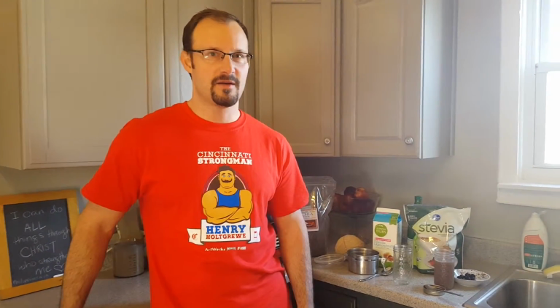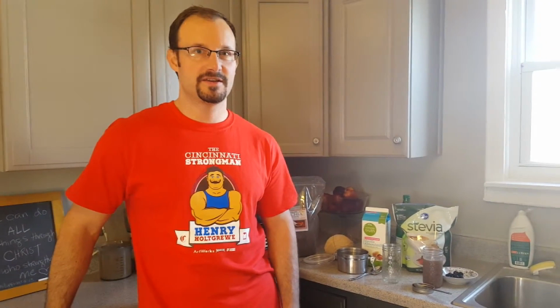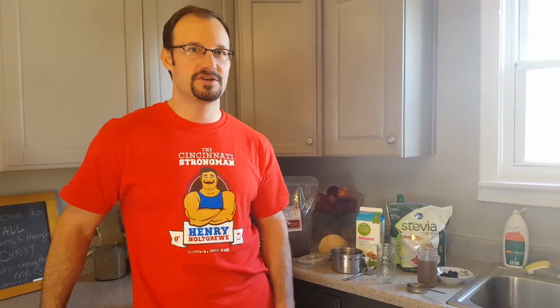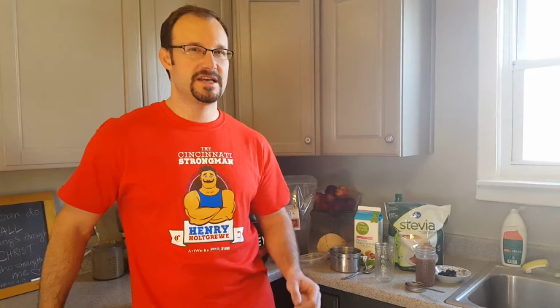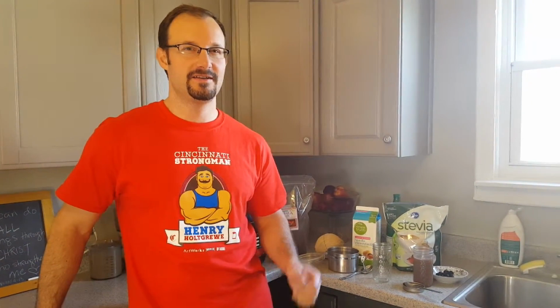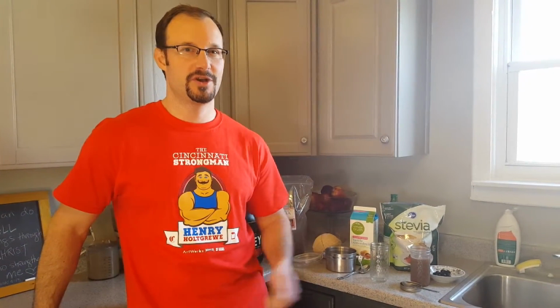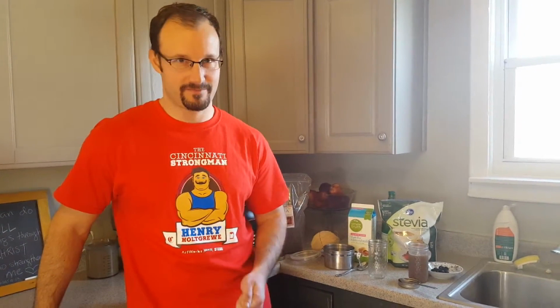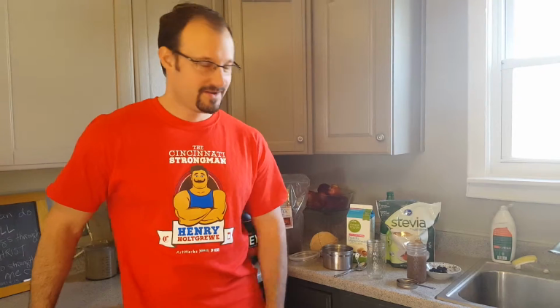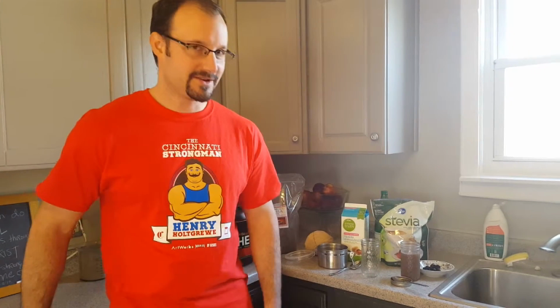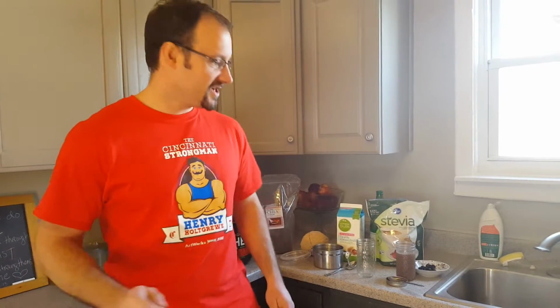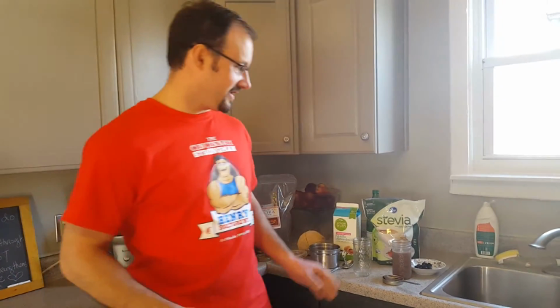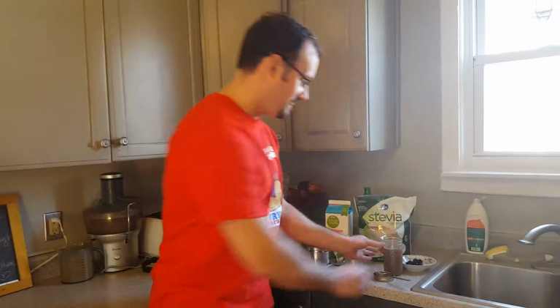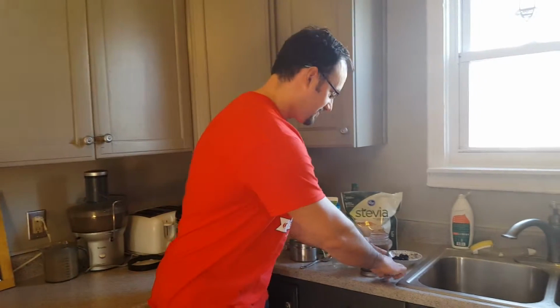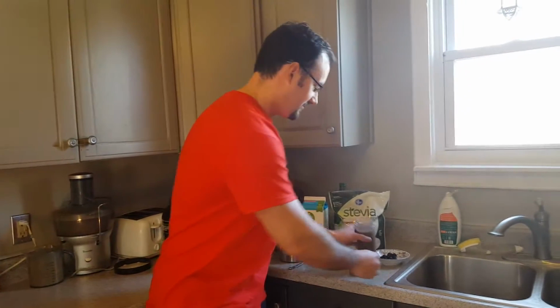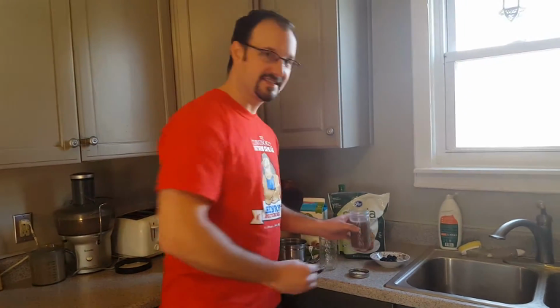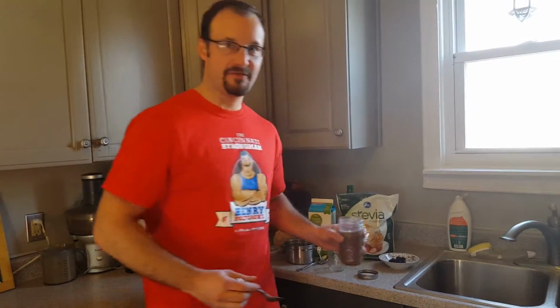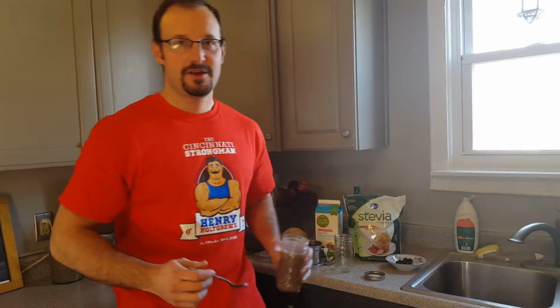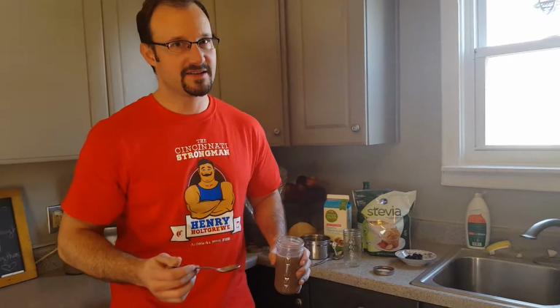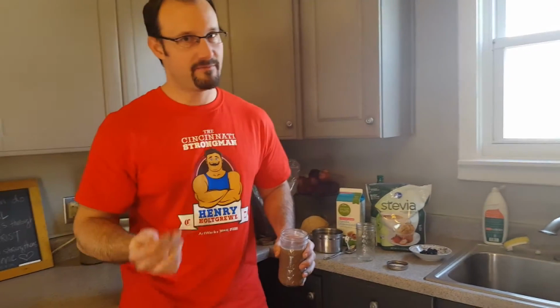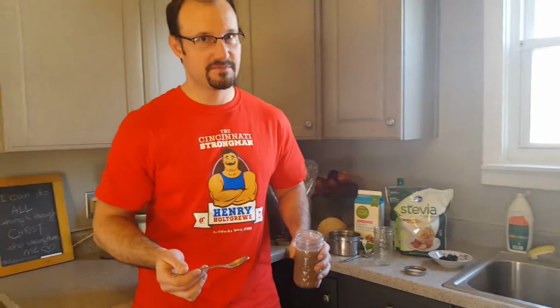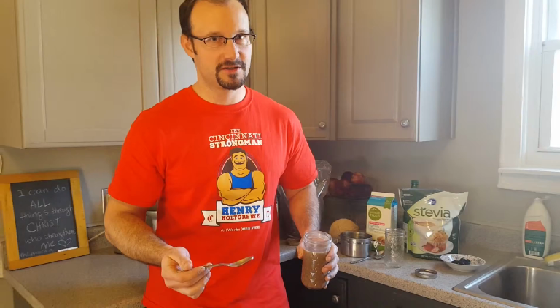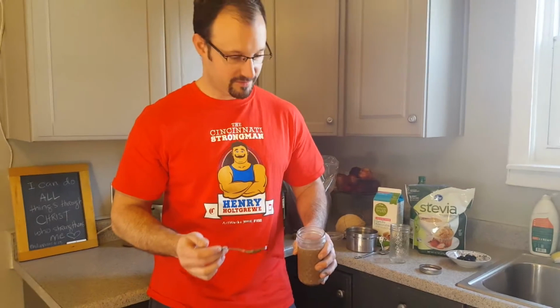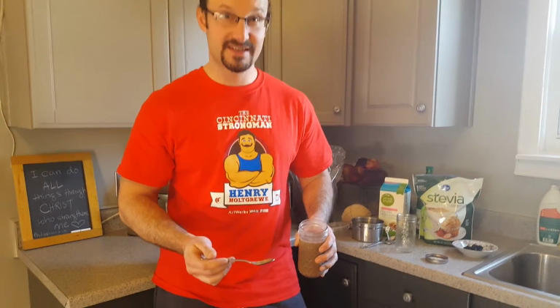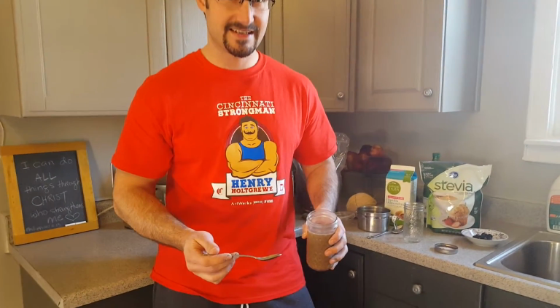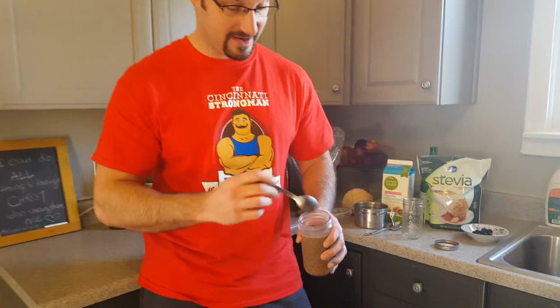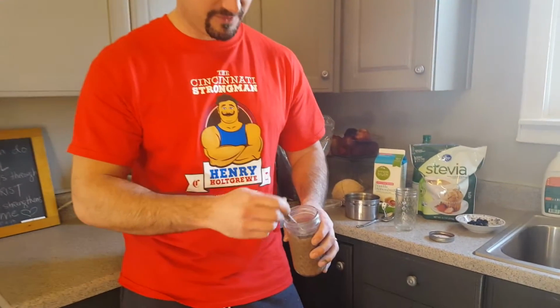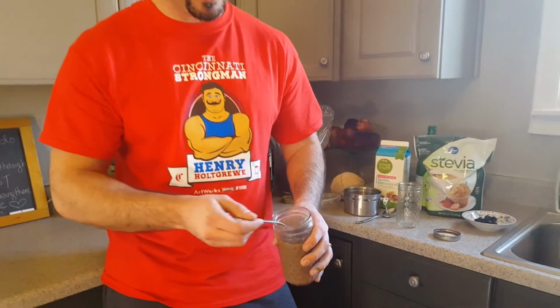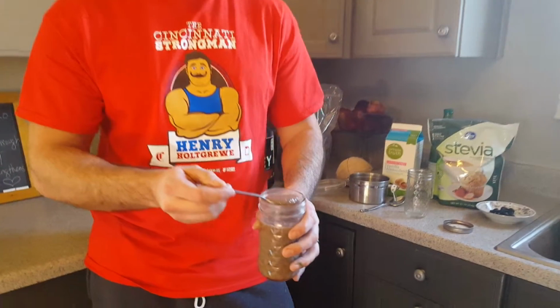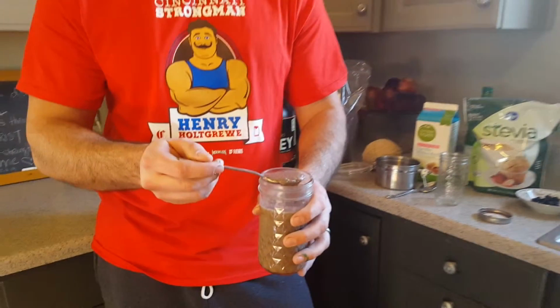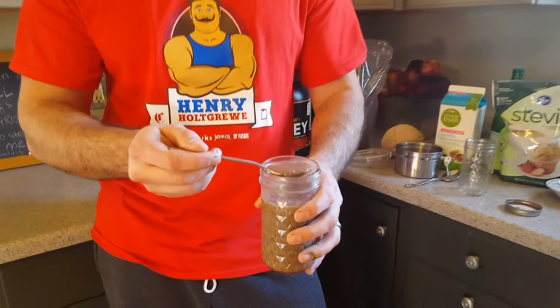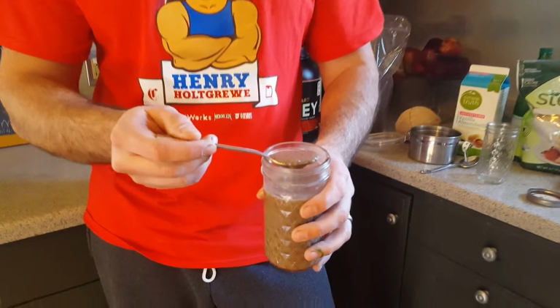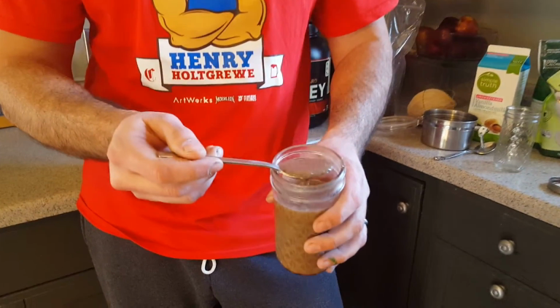It is for chia pudding. Really good stuff. You basically make this mixture and you put chia seeds in there, and afterwards it sort of congeals and turns into a pudding.